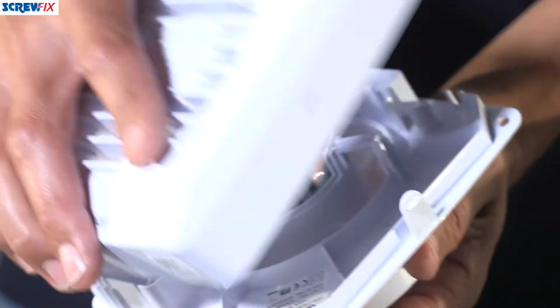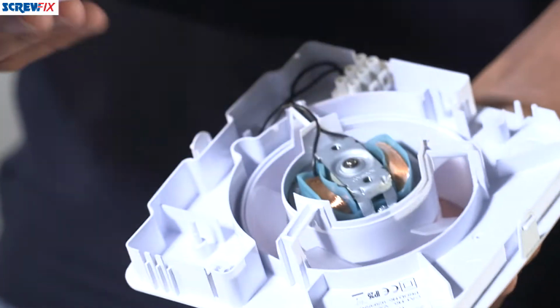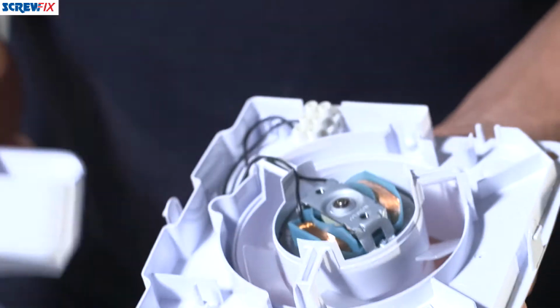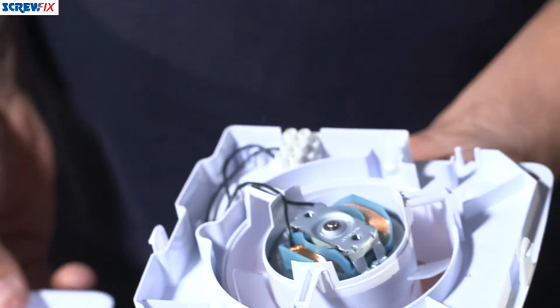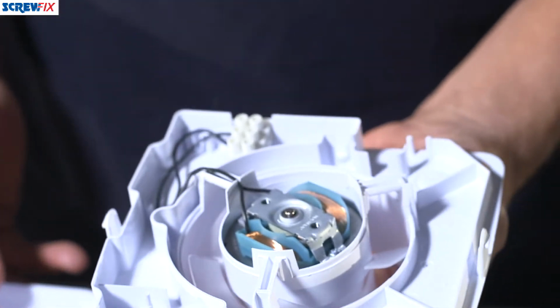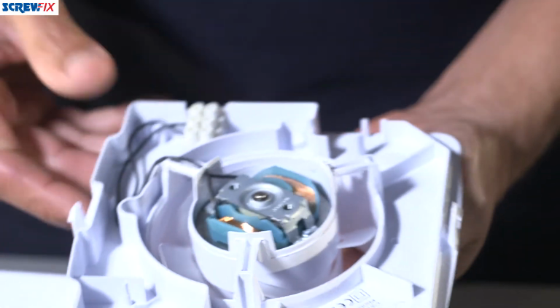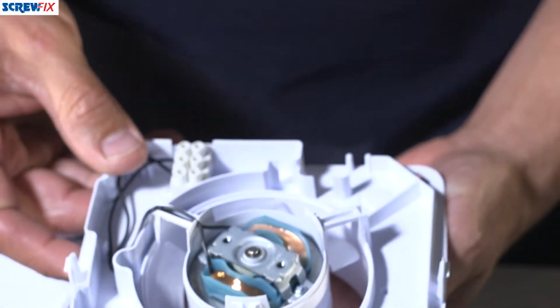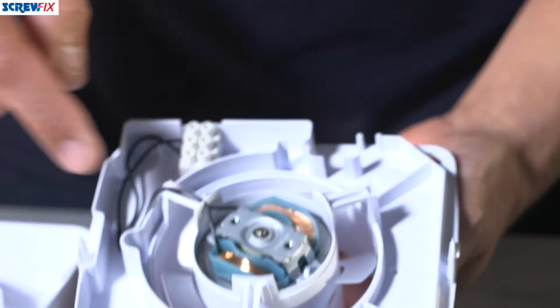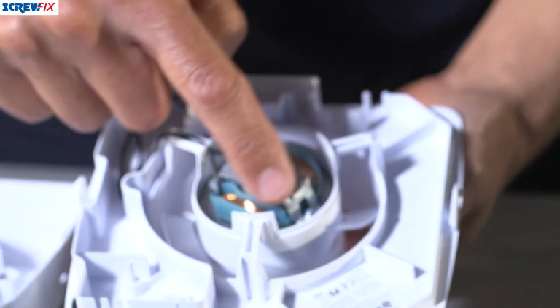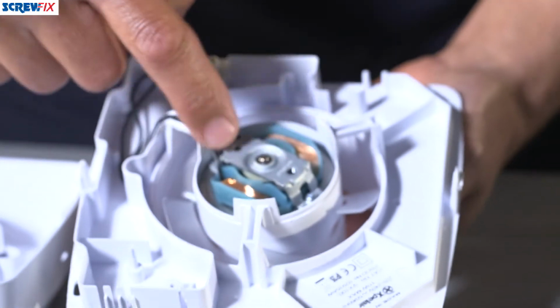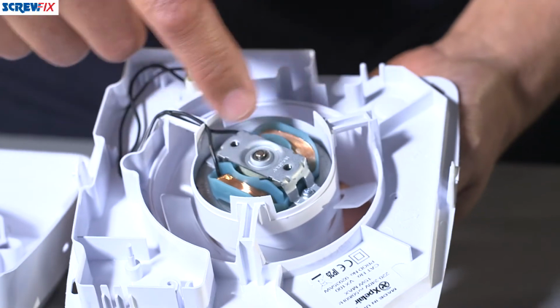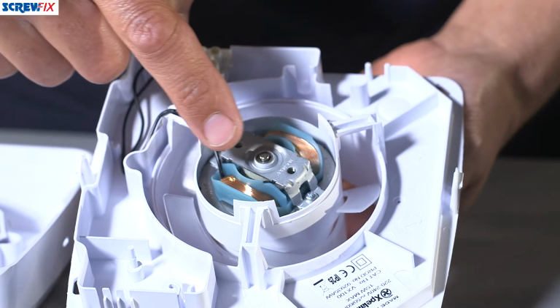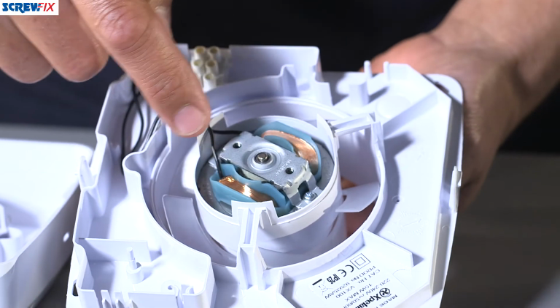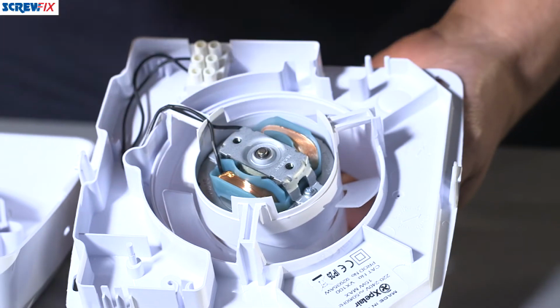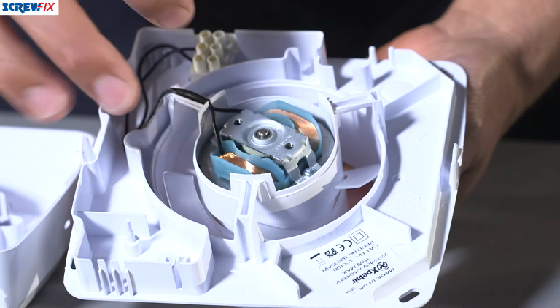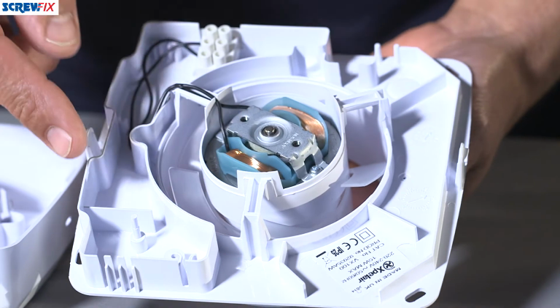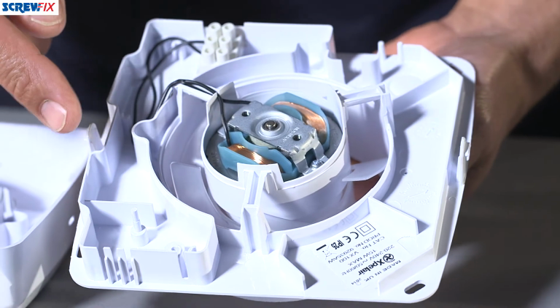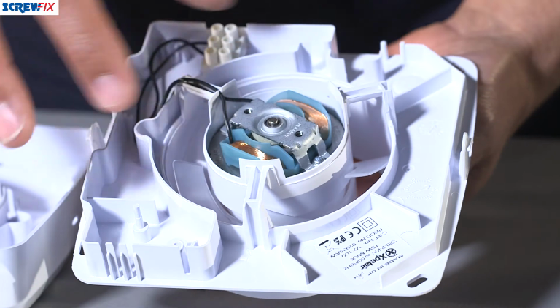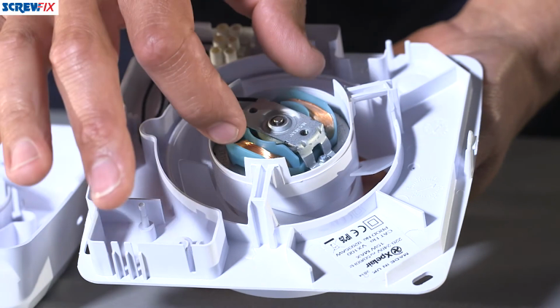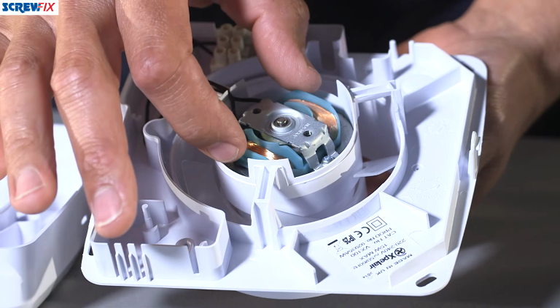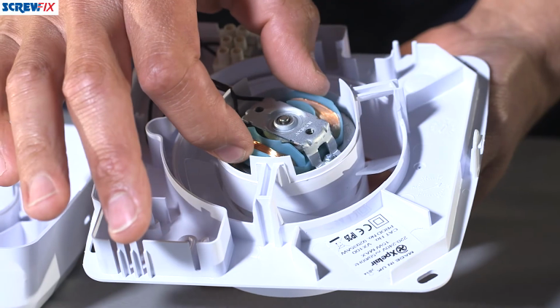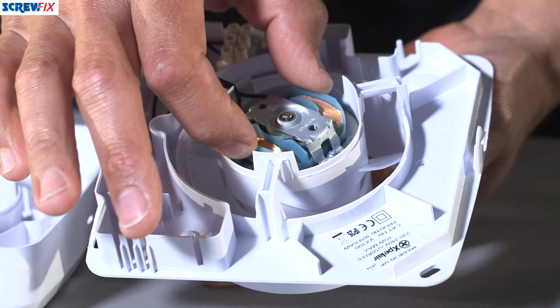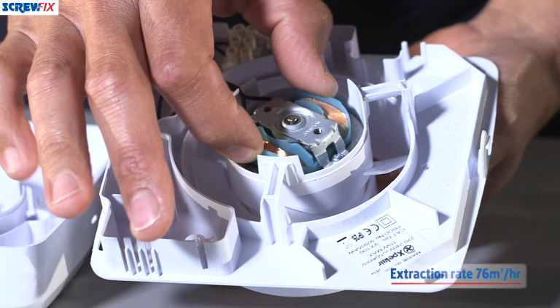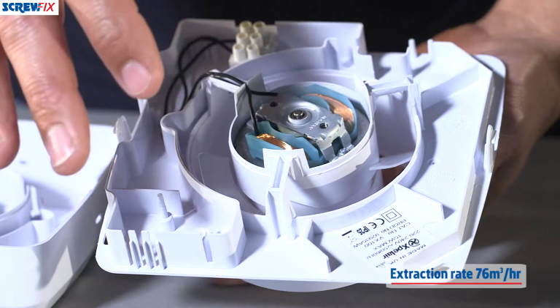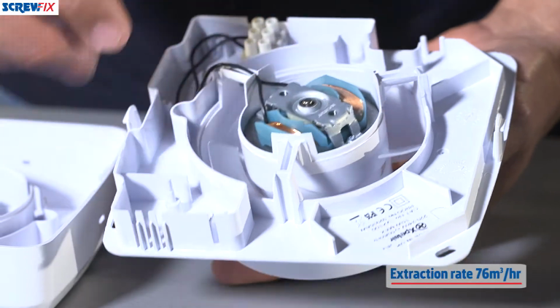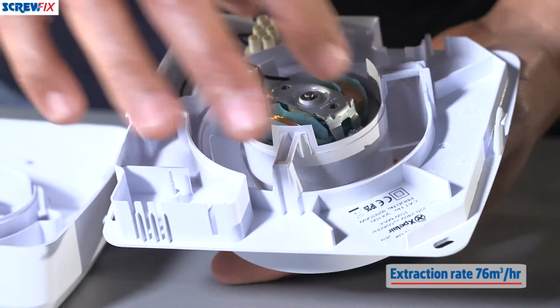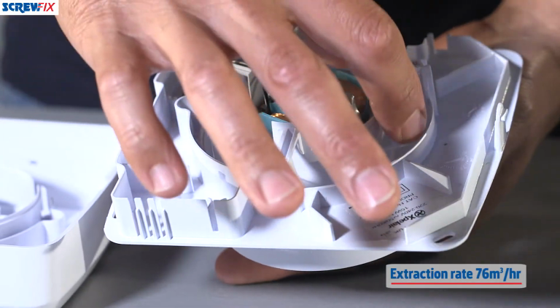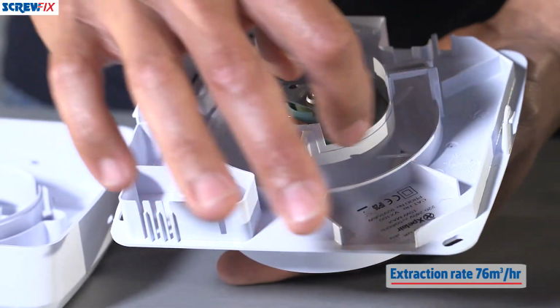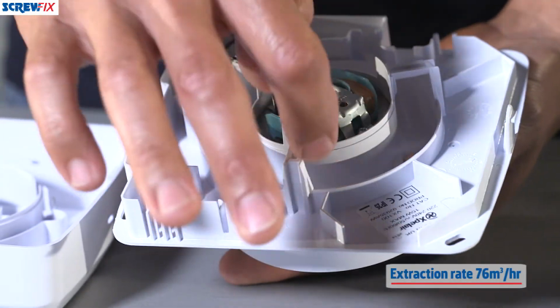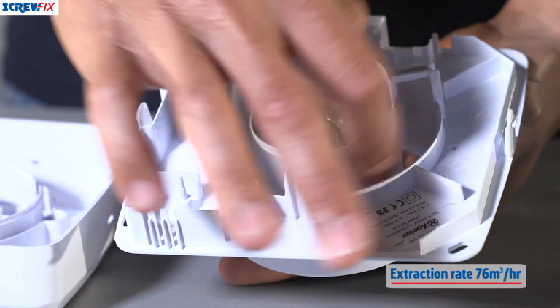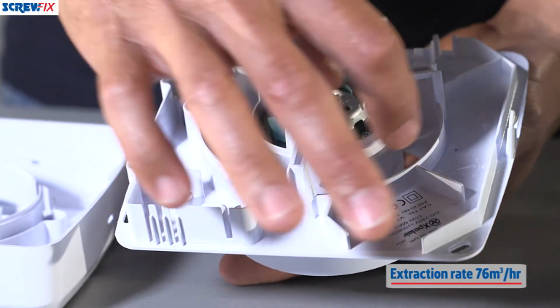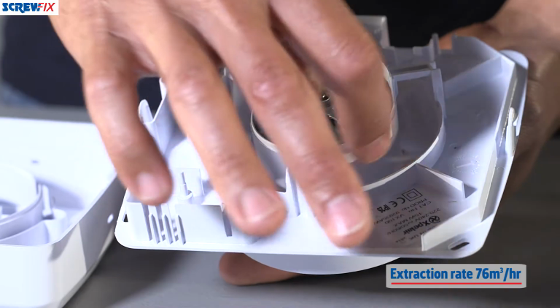Once we take the front off we can see the business end of the extractor. First off you'll notice the motor in the center — a very powerful motor. It removes 76 cubic meters of waste air or foul-smelling air in one hour.